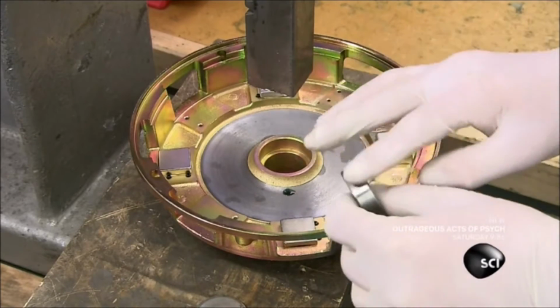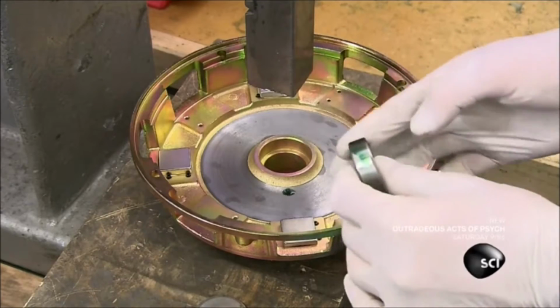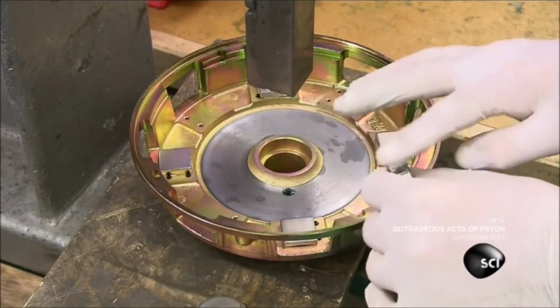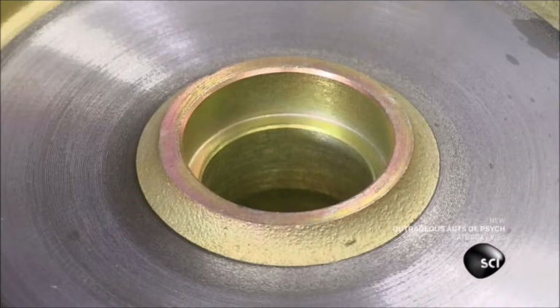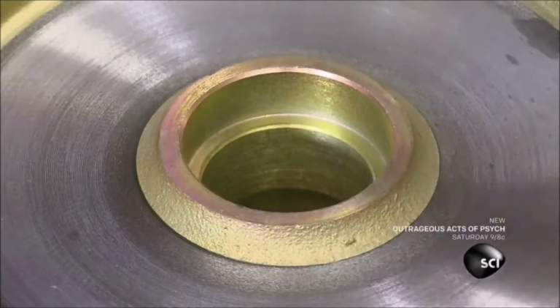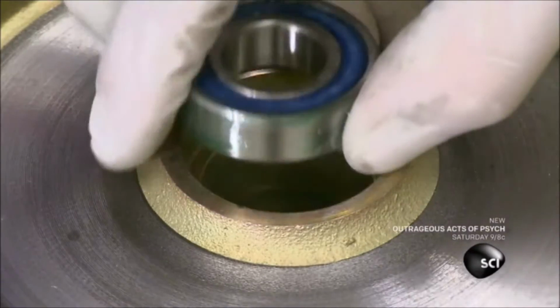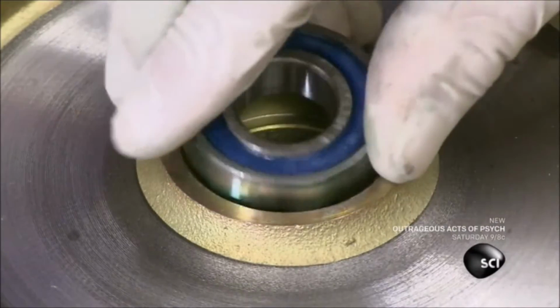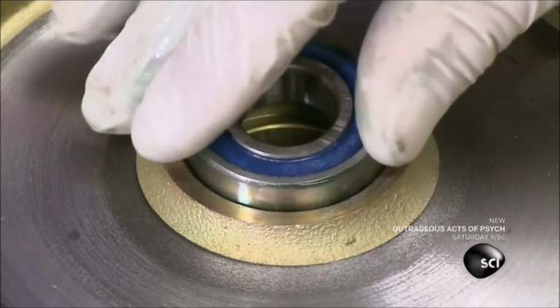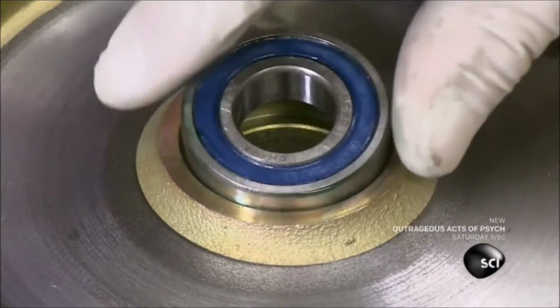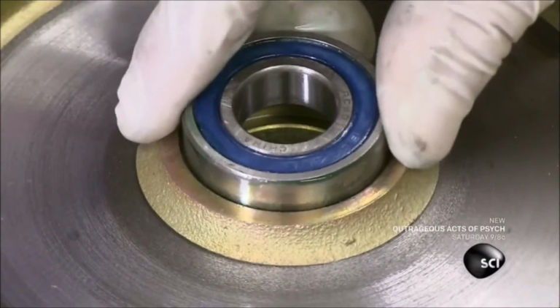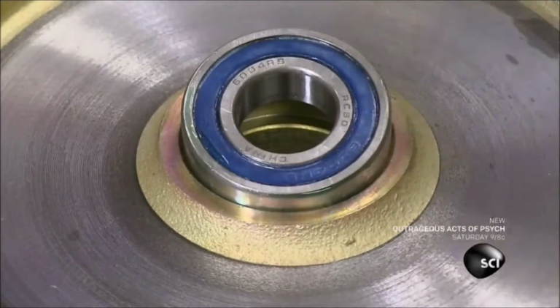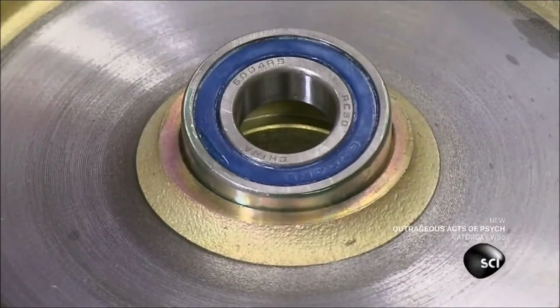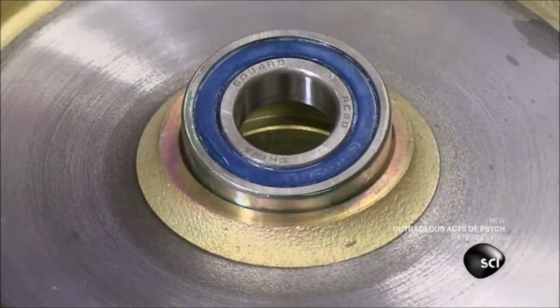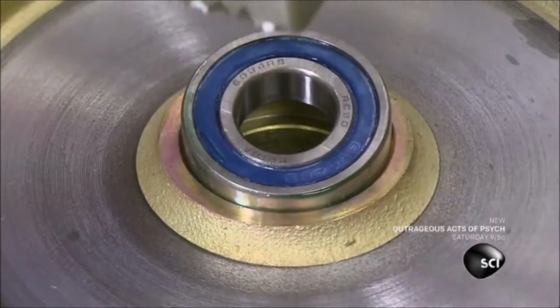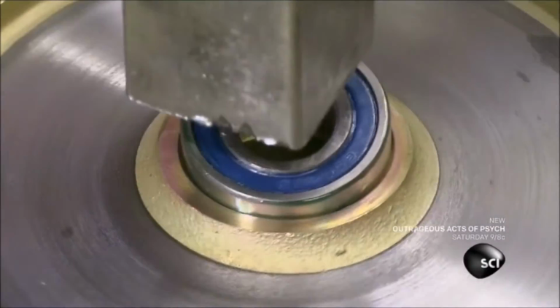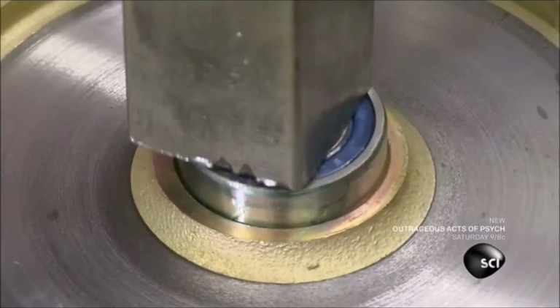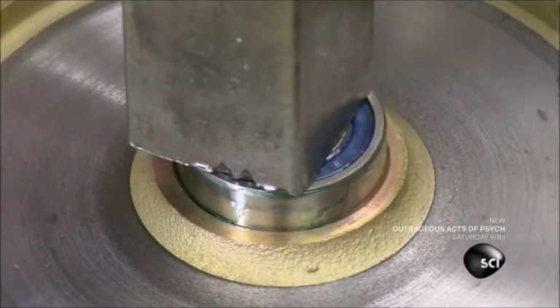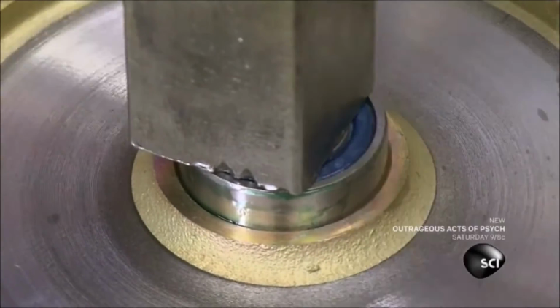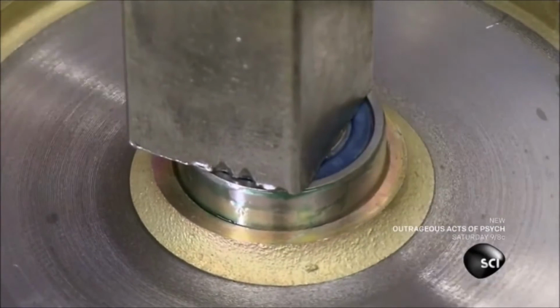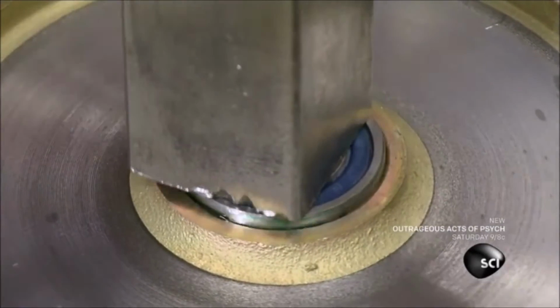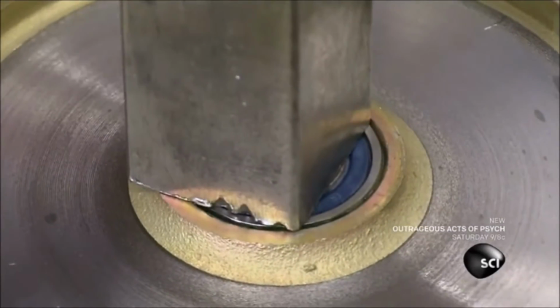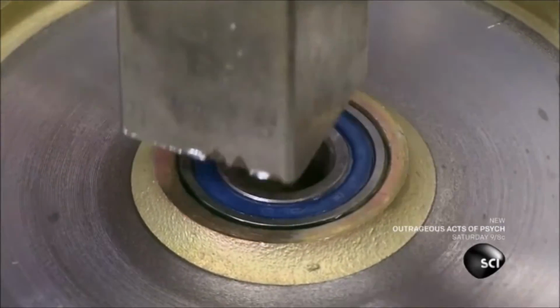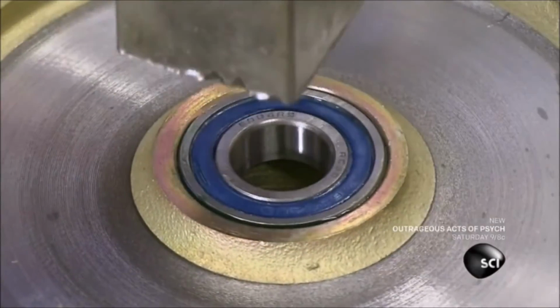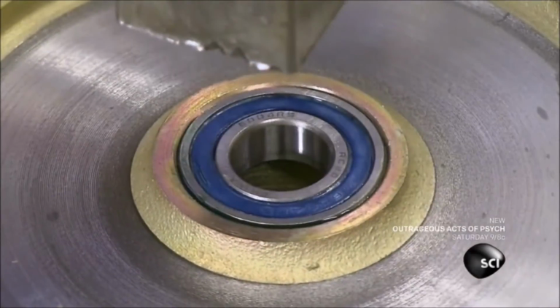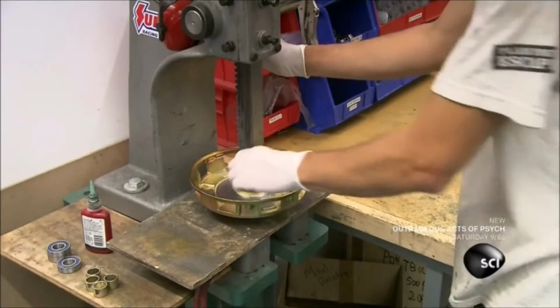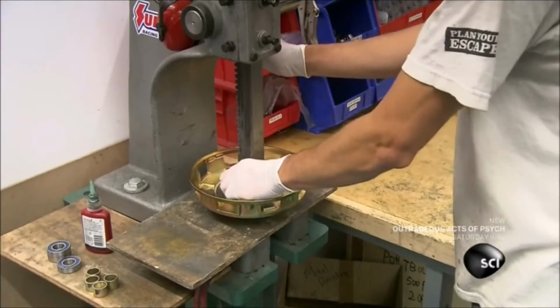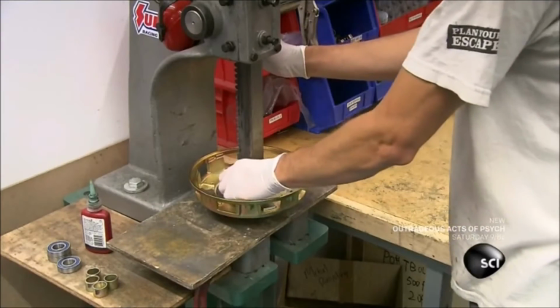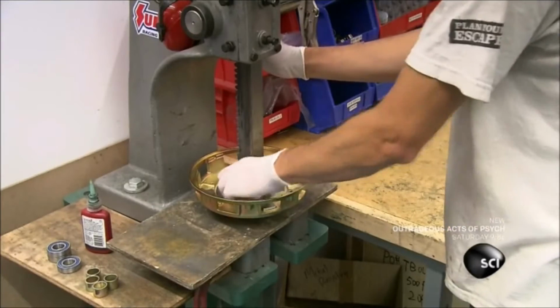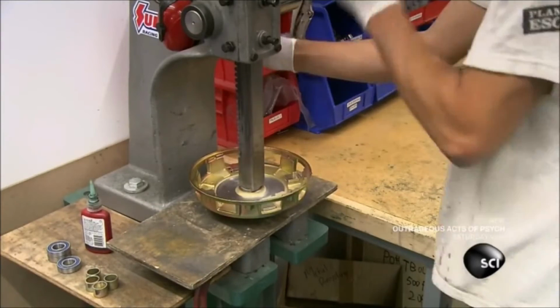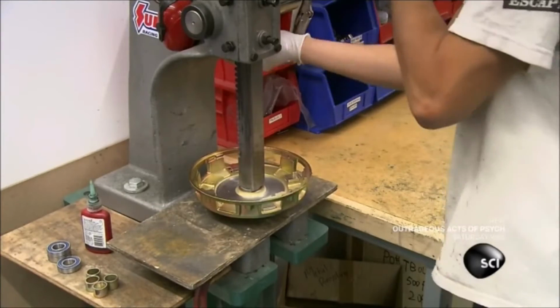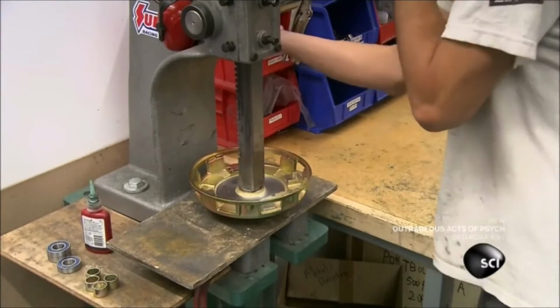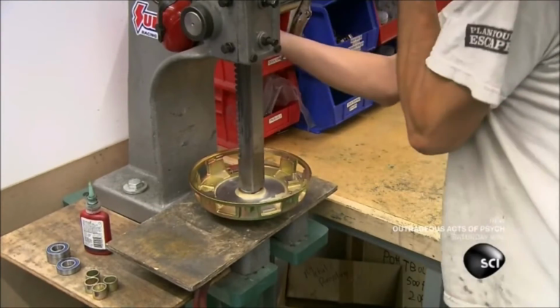Next, he applies a bonding agent to a shaft bearing and inserts it into the hole in the center. Using a hydraulic press, he drives the bearing further into the hole.